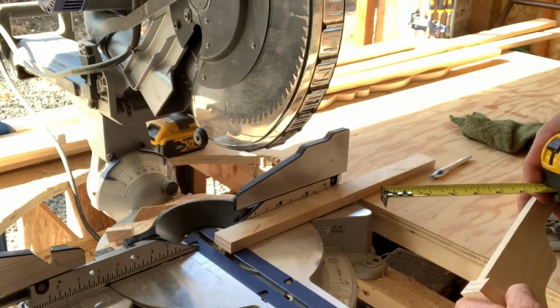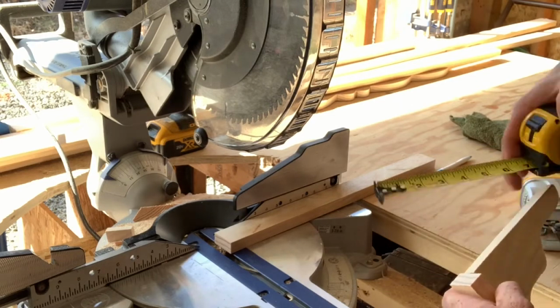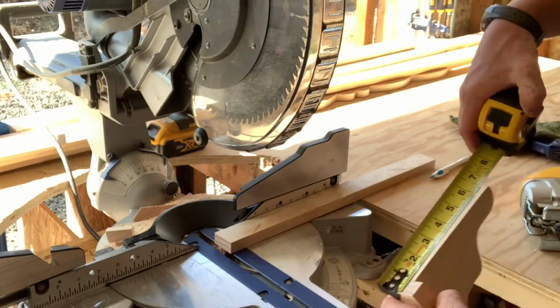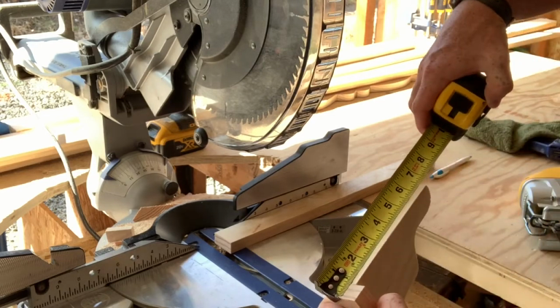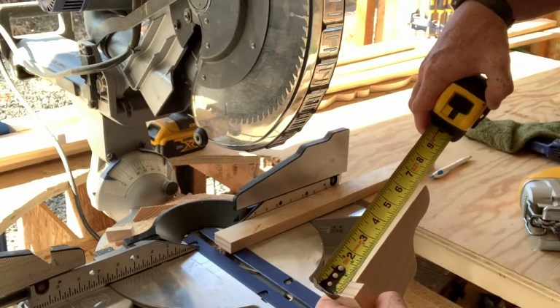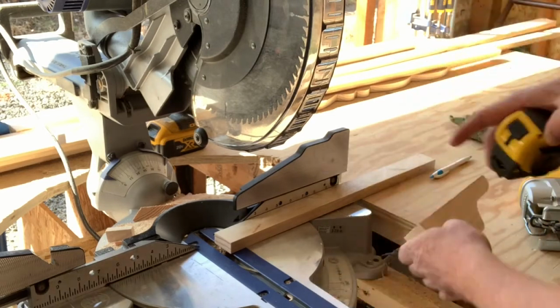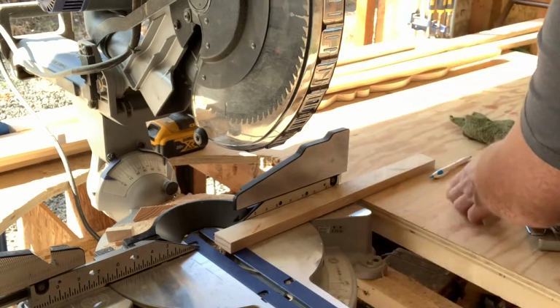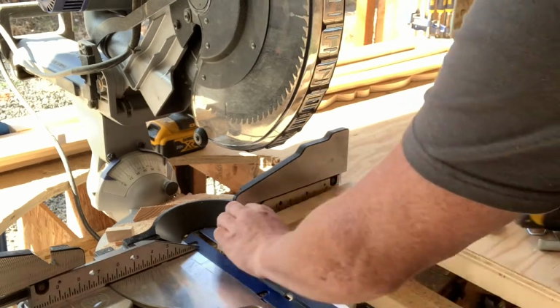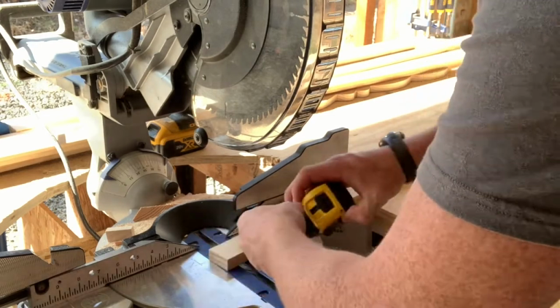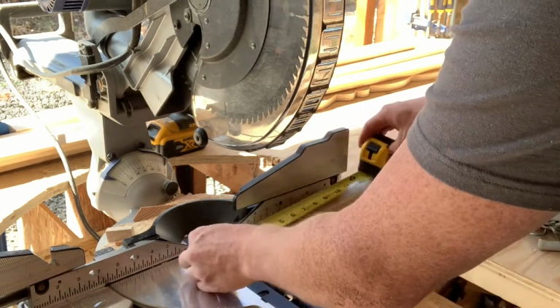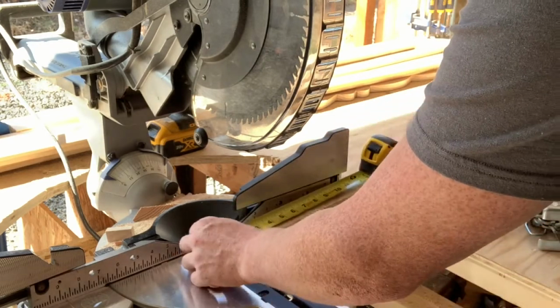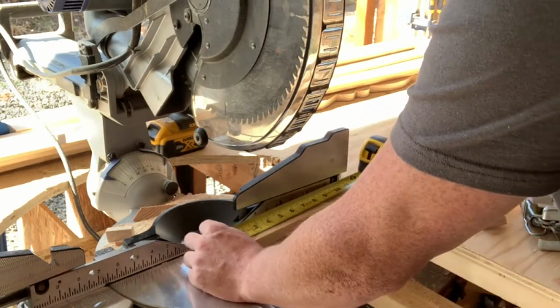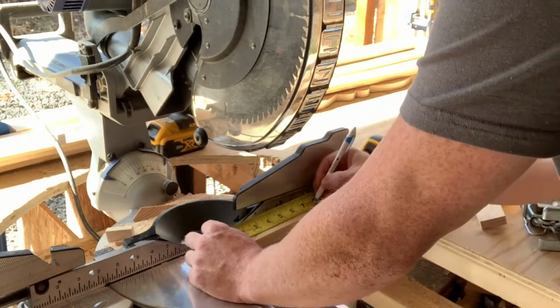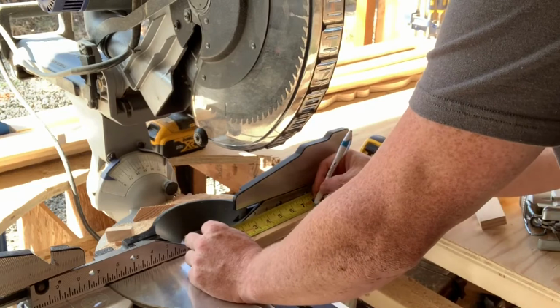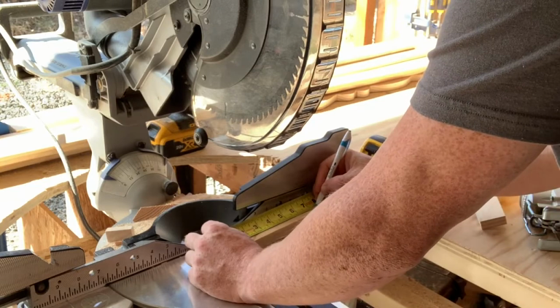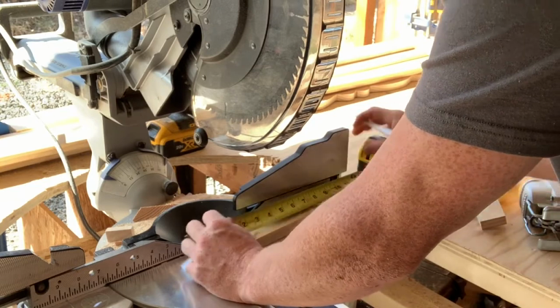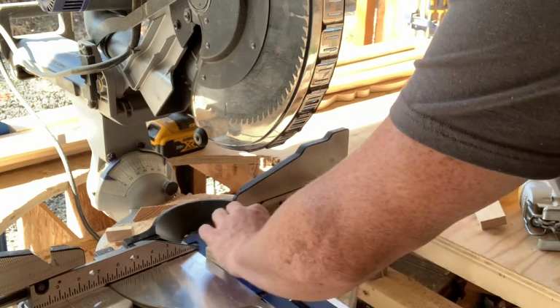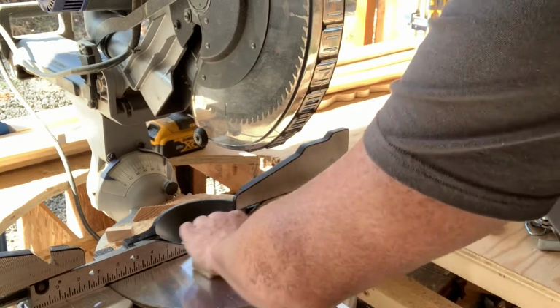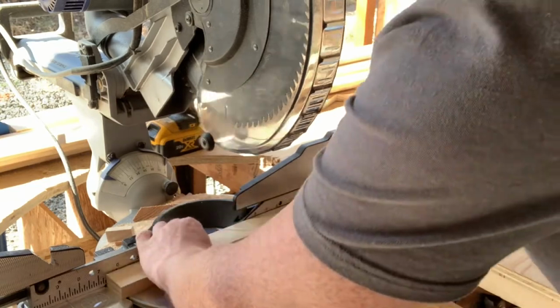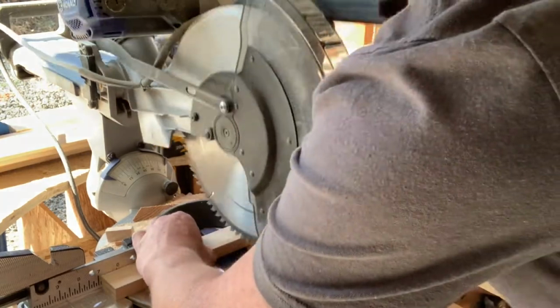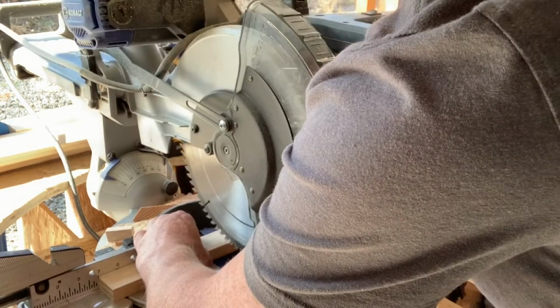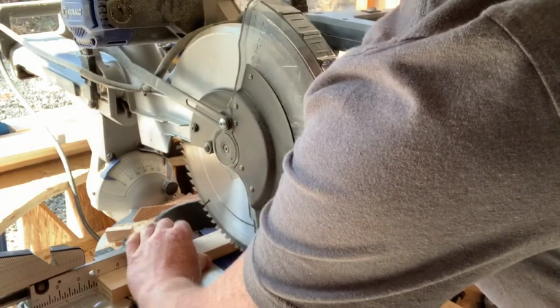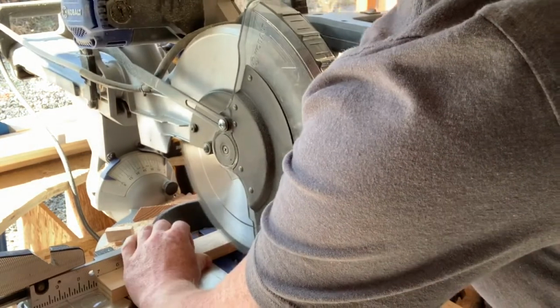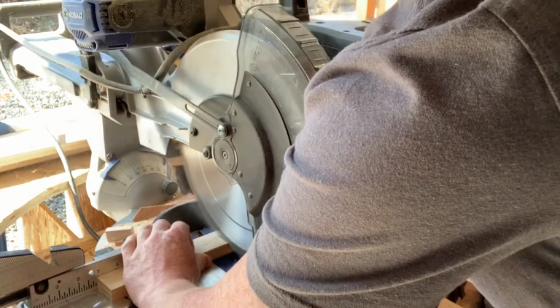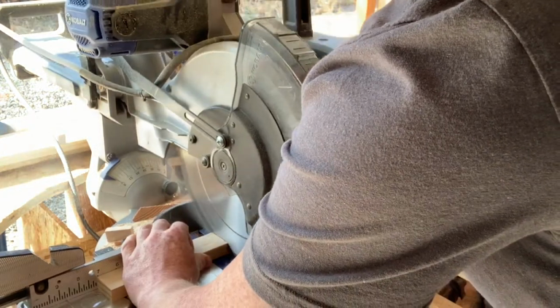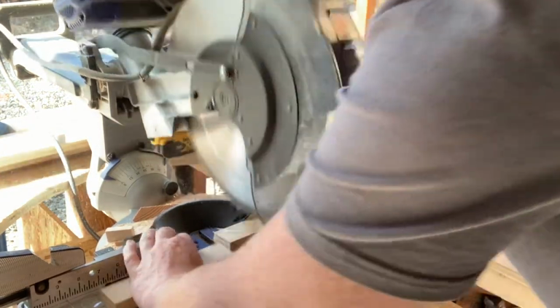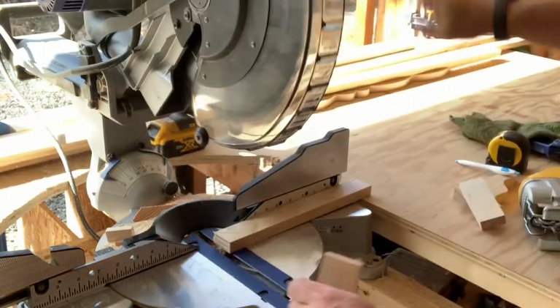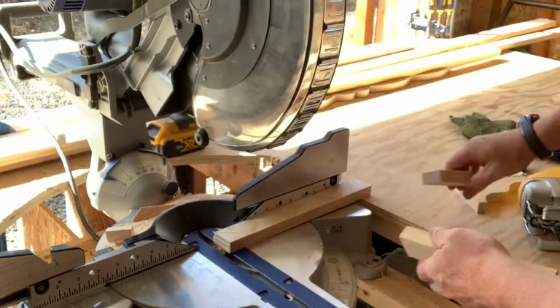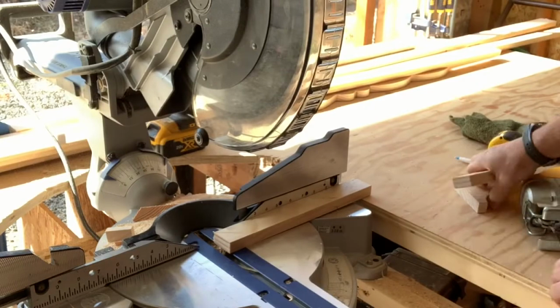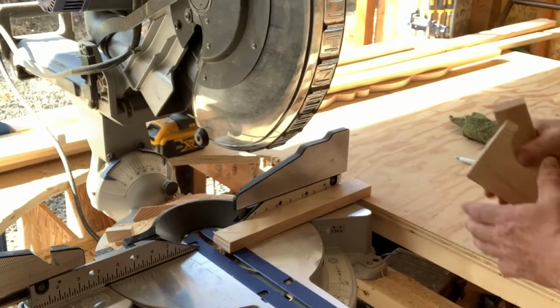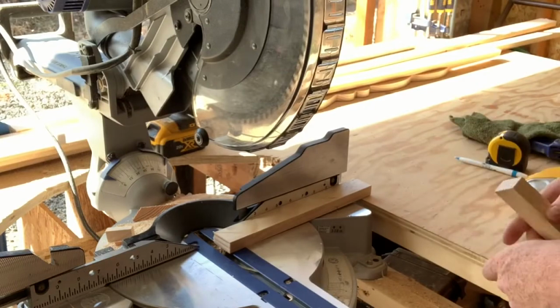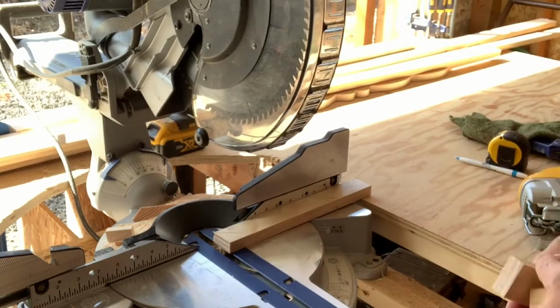I'm going to go ahead and measure that and it shows seven inches, so I'm going to give an extra half inch and make it seven and a half. Cut that seven and a half inch piece off — this will be the top portion. You should have about a half inch cap on each side.